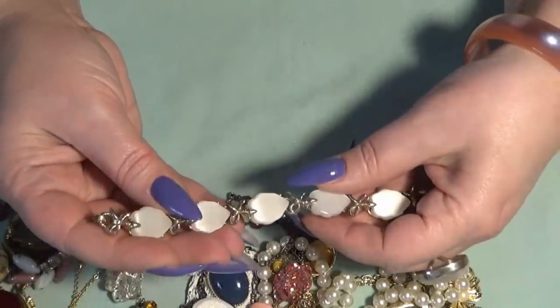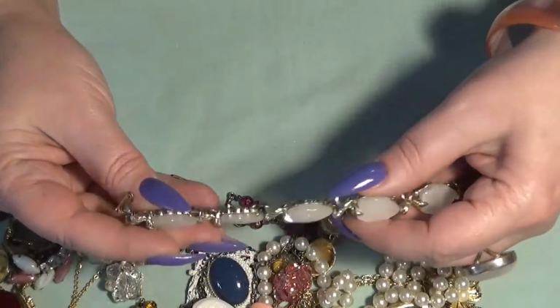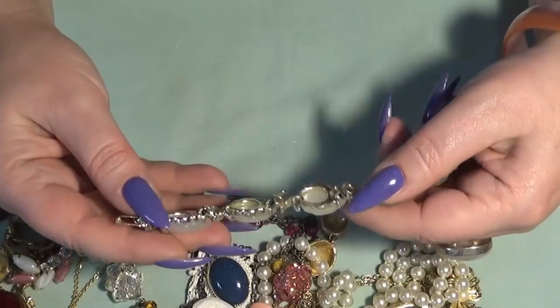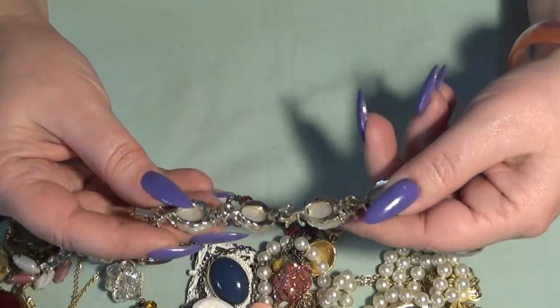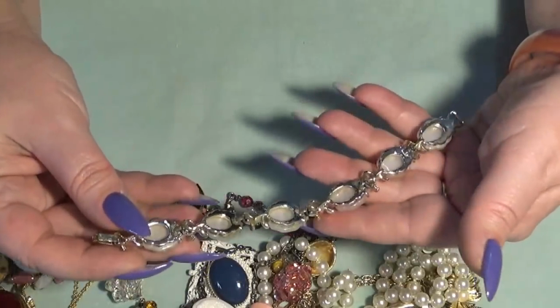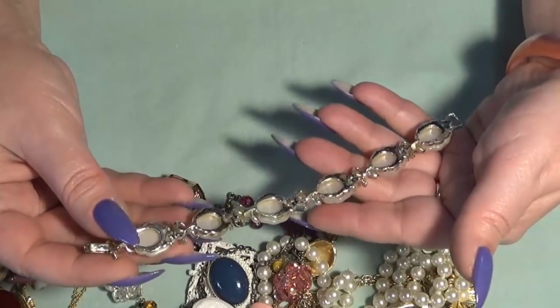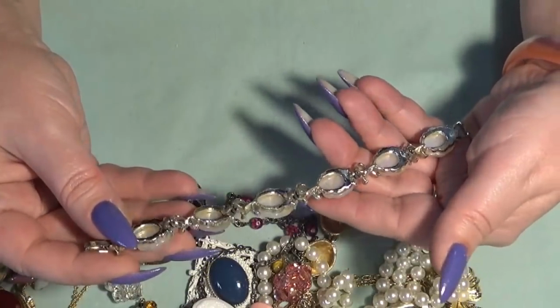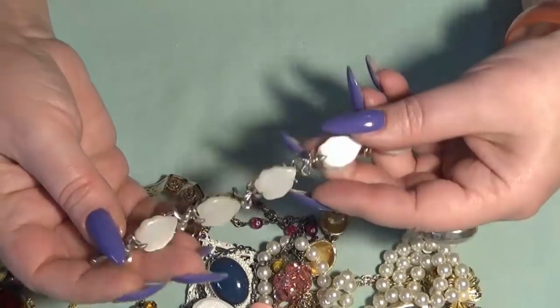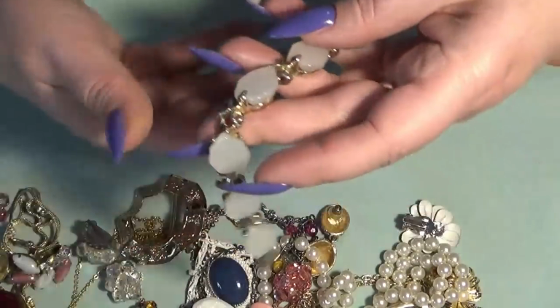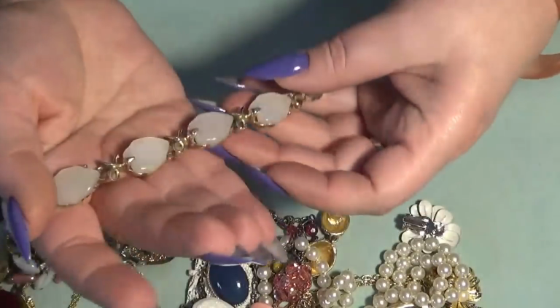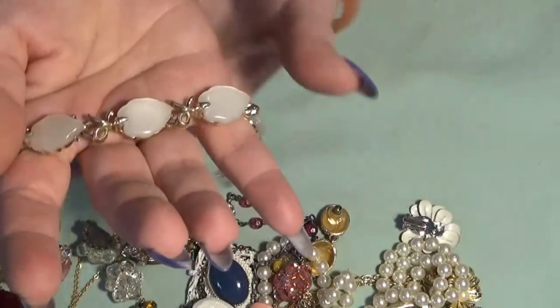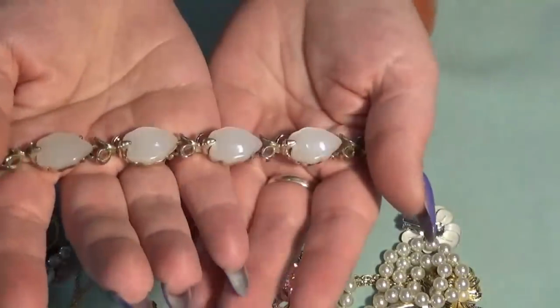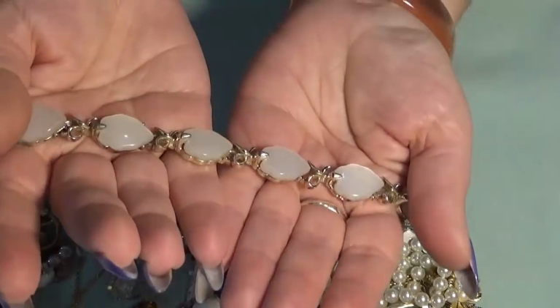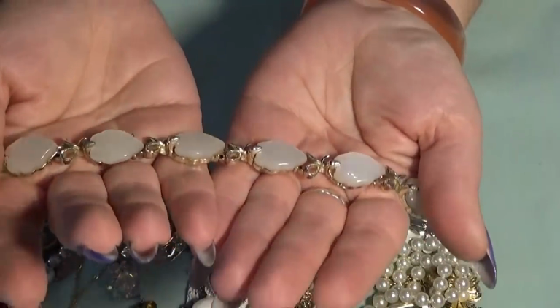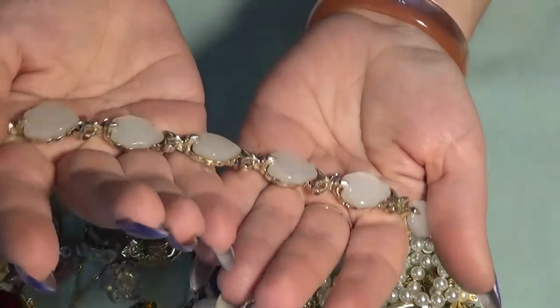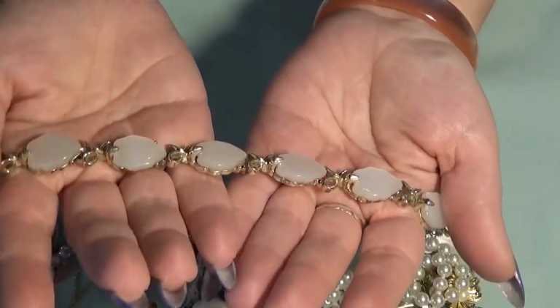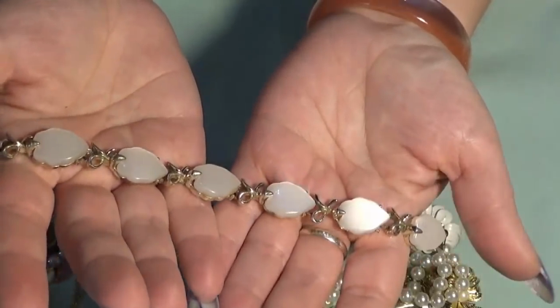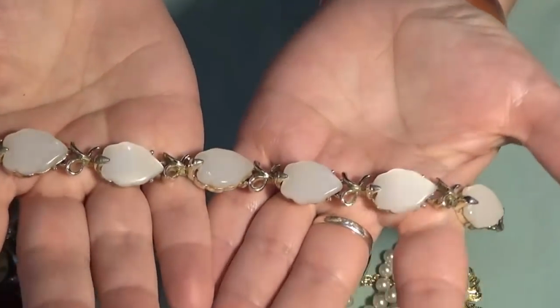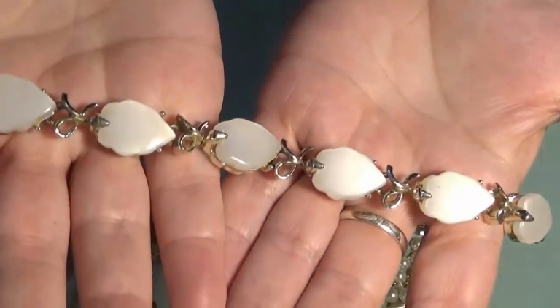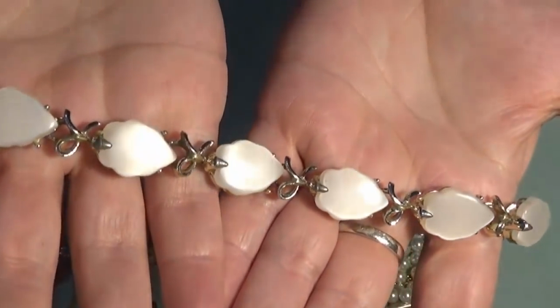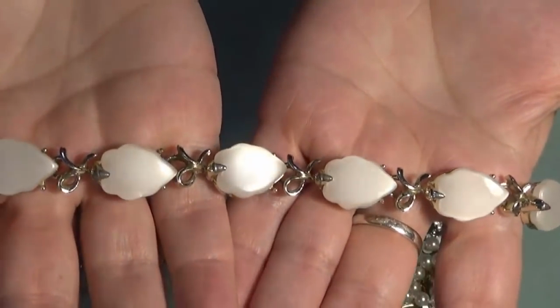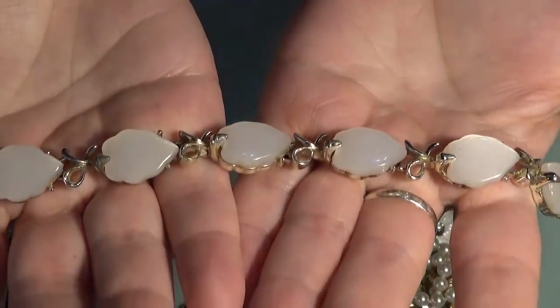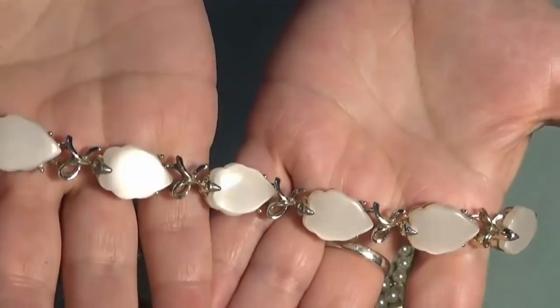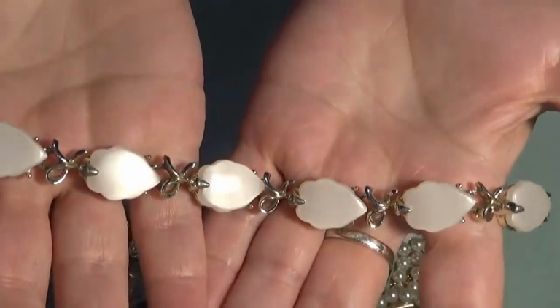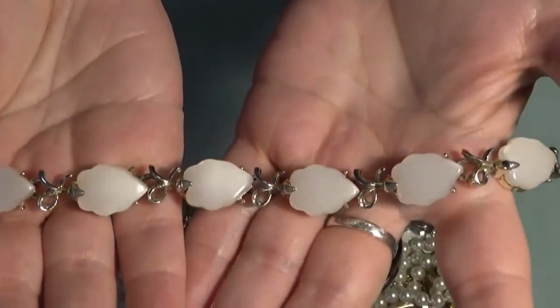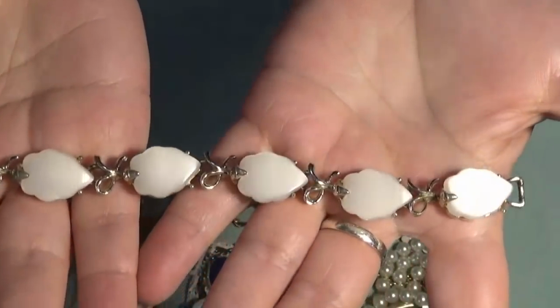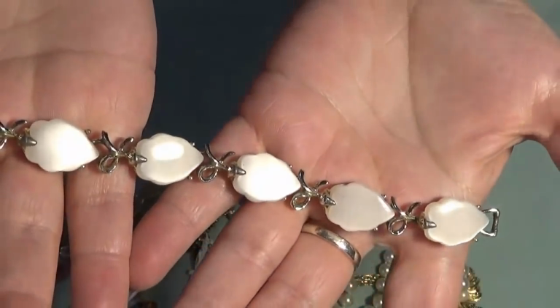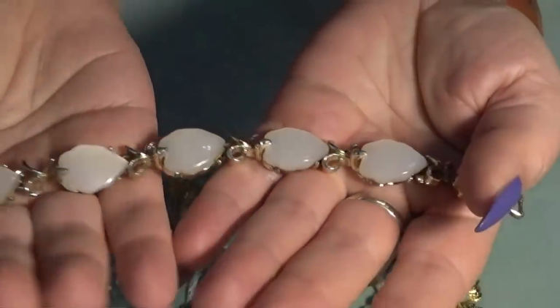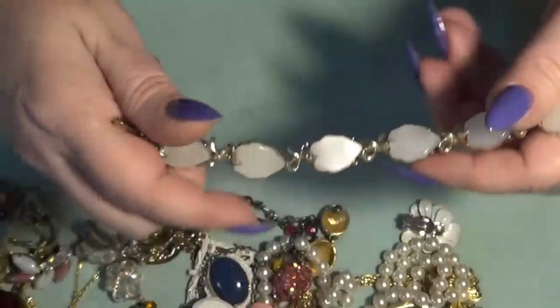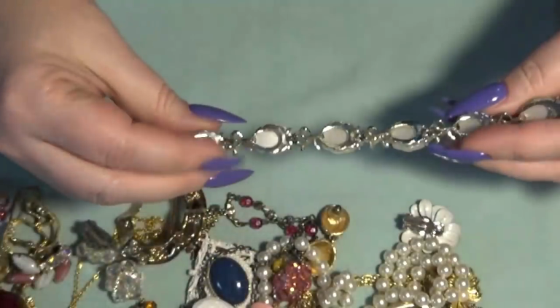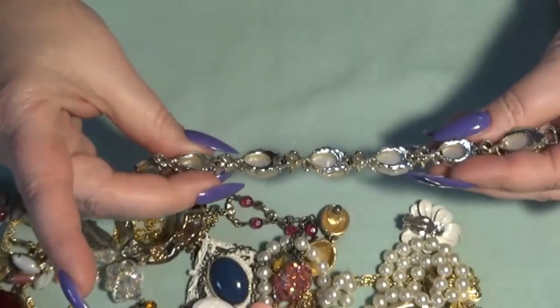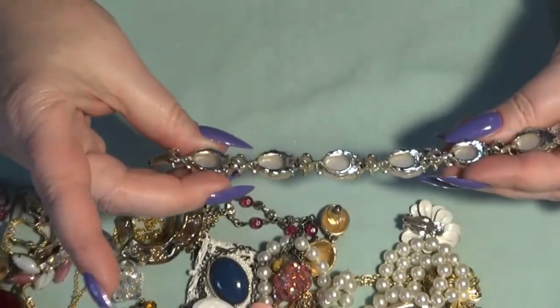The other bracelet — this one is kind of like a moonglow stone design with gold tone.